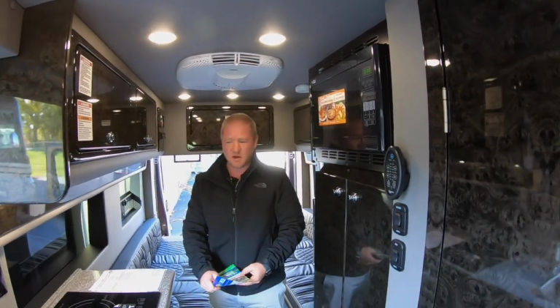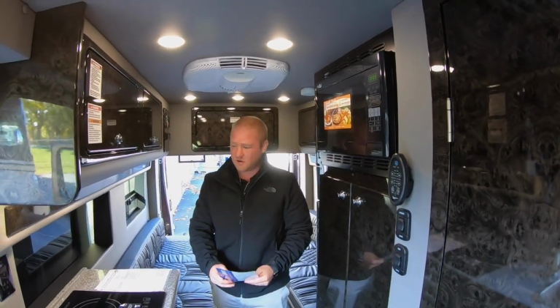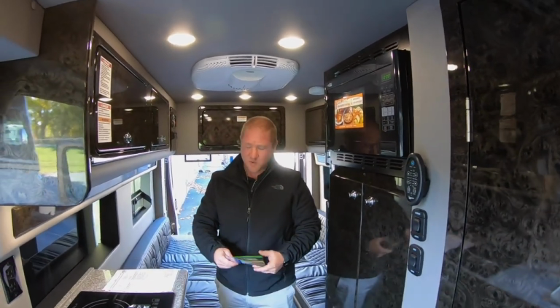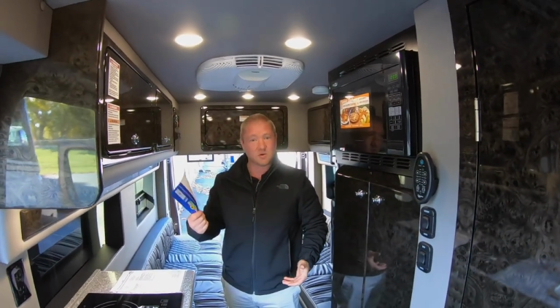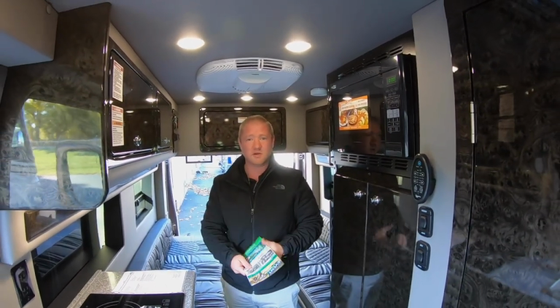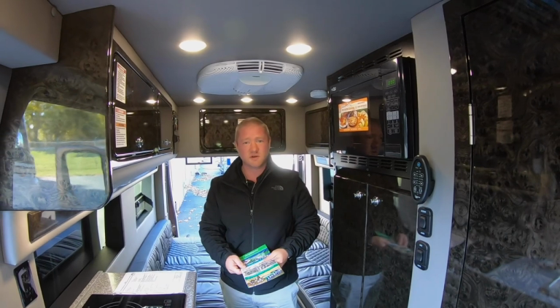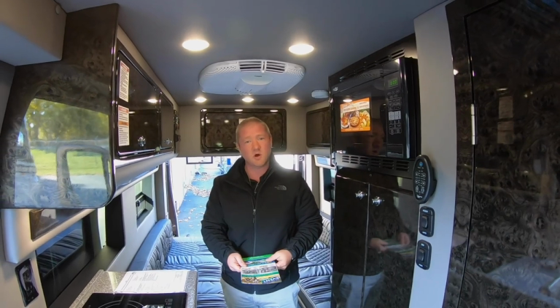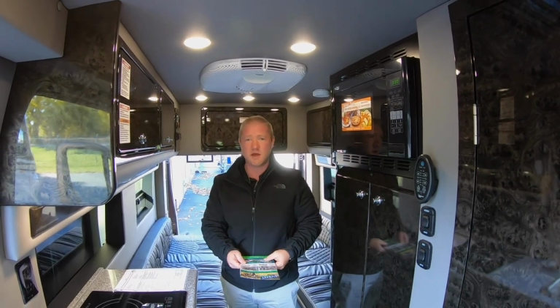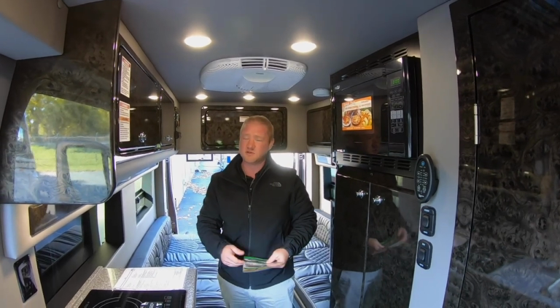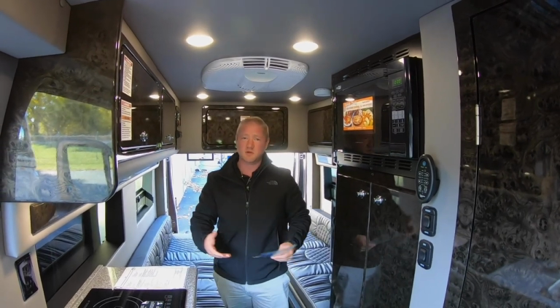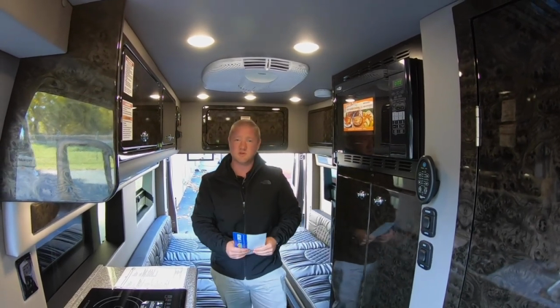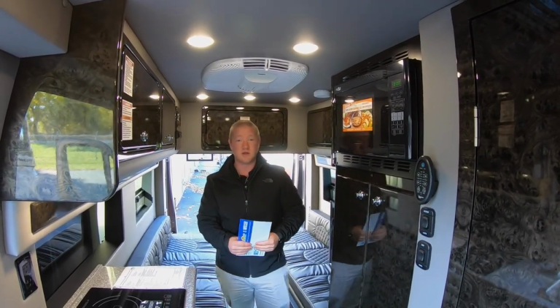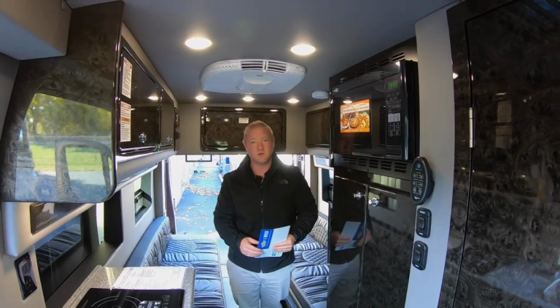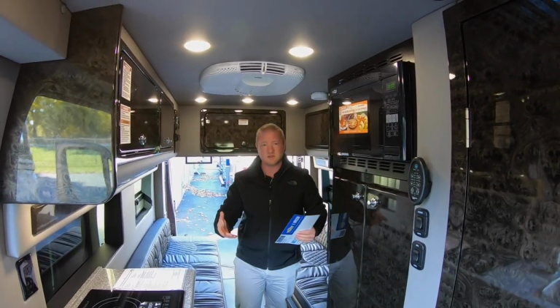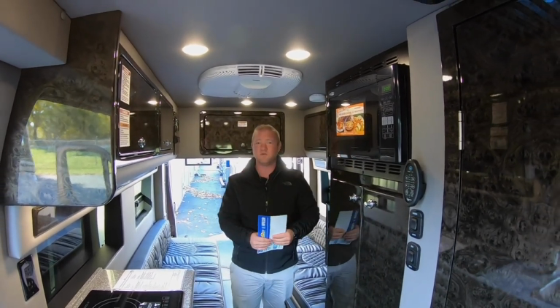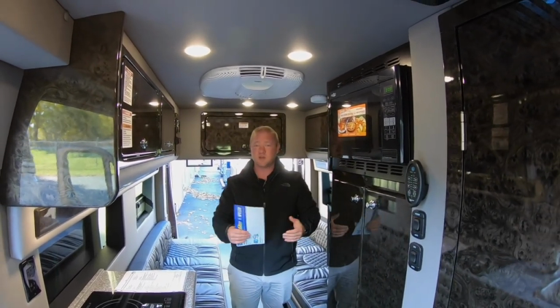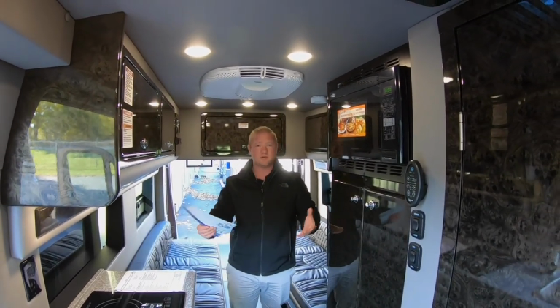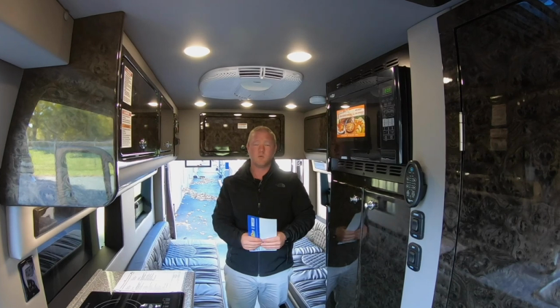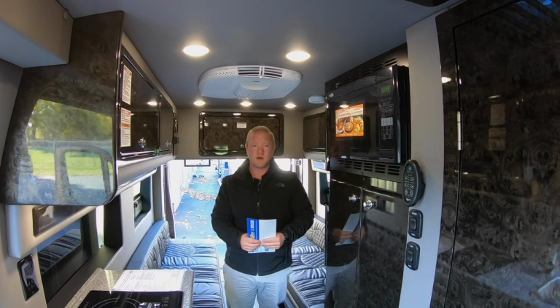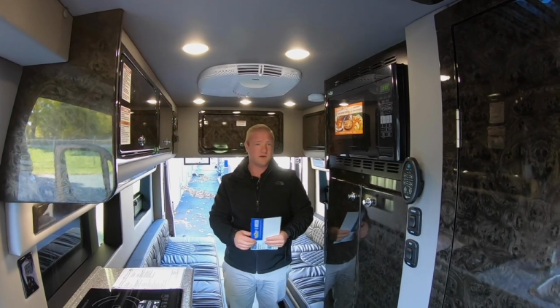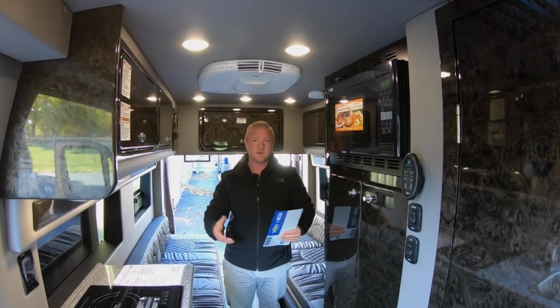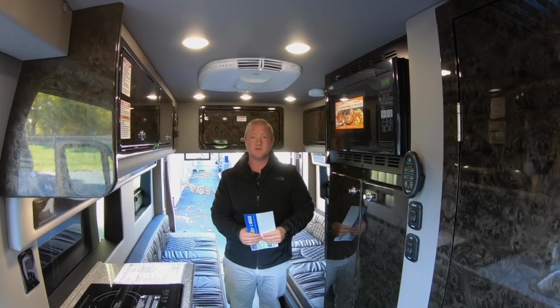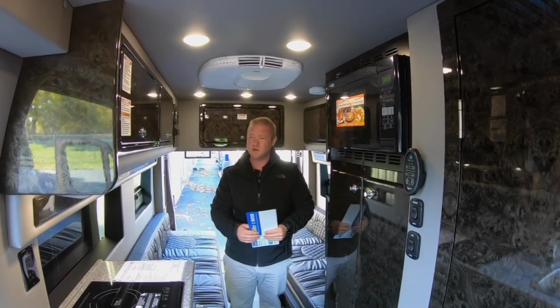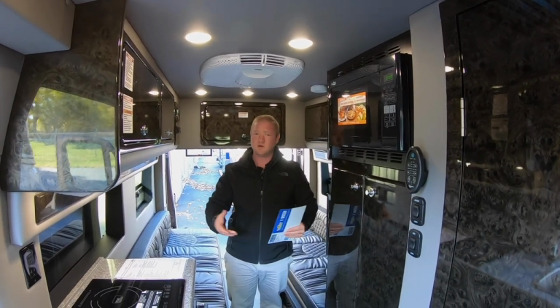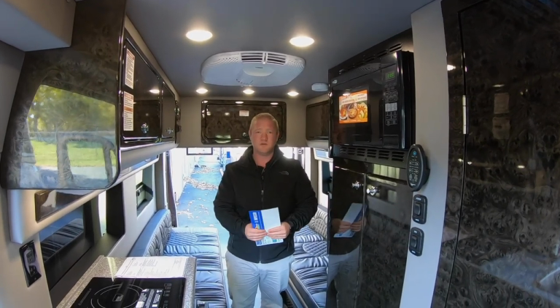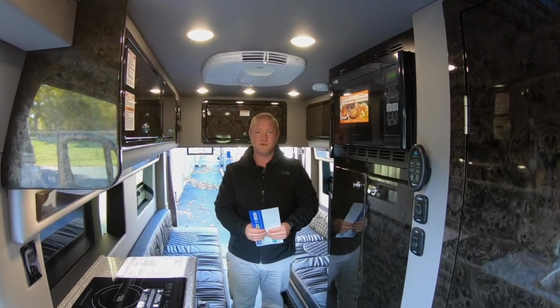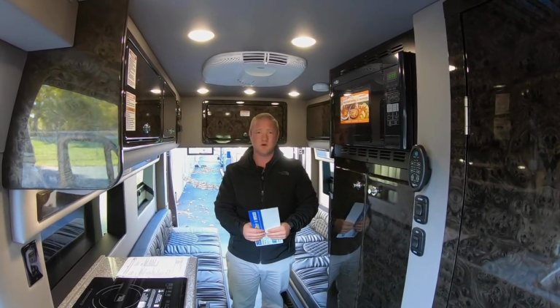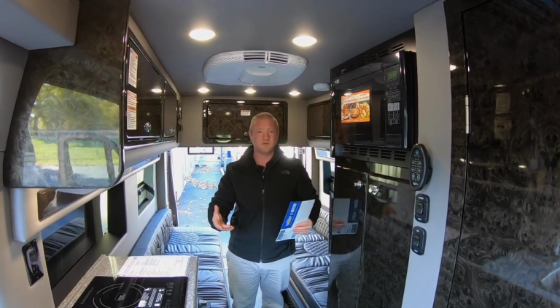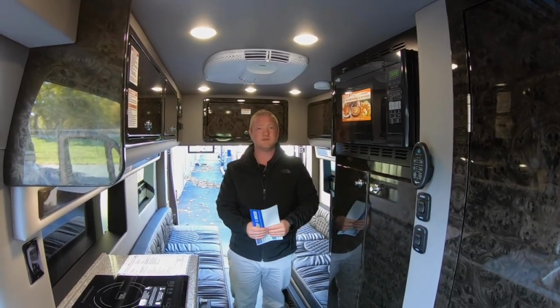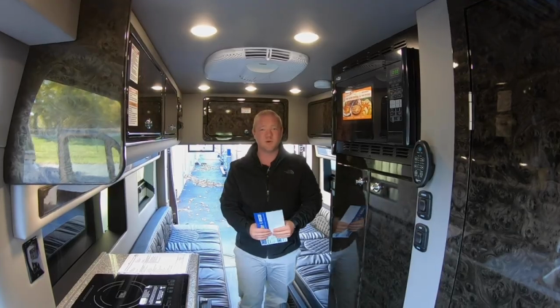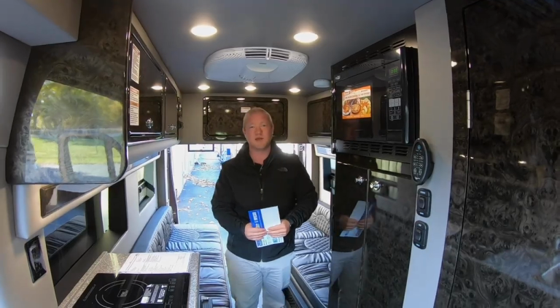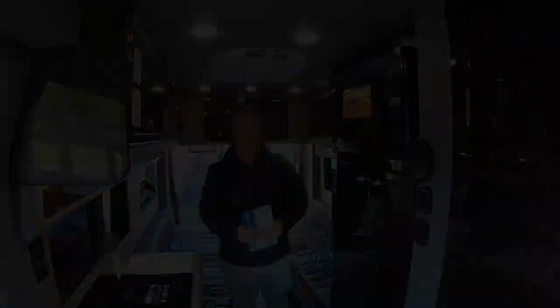We've got our great clearance event going on right now, so this unit is marked down a great bit. I'd love for you to check out our website. If there's anything that interests you, definitely give one of us a call or shoot us a message and we'll talk to you then, guys. Thanks.